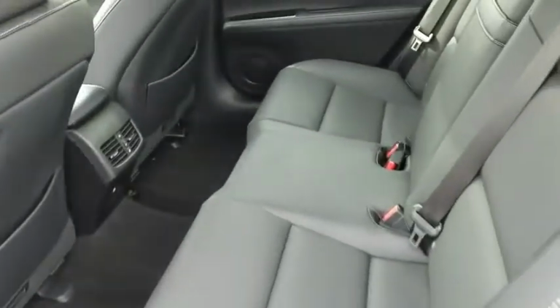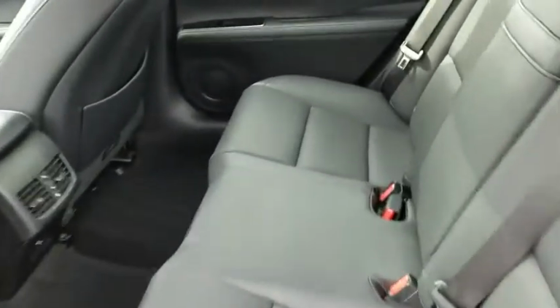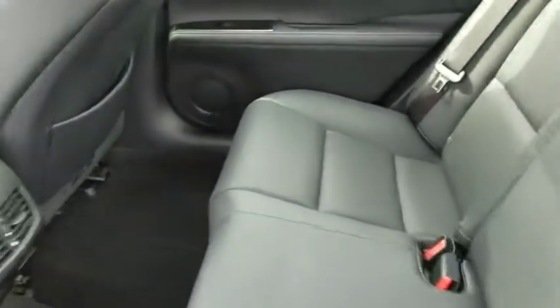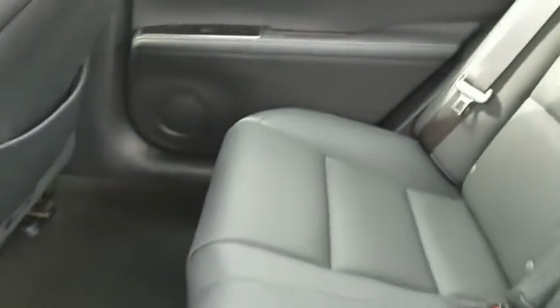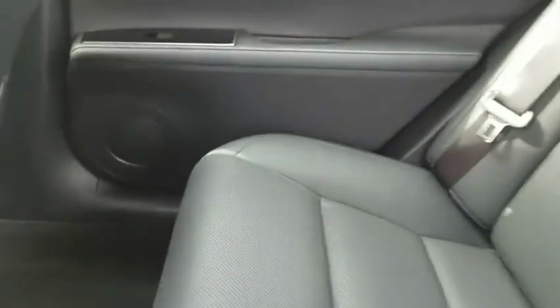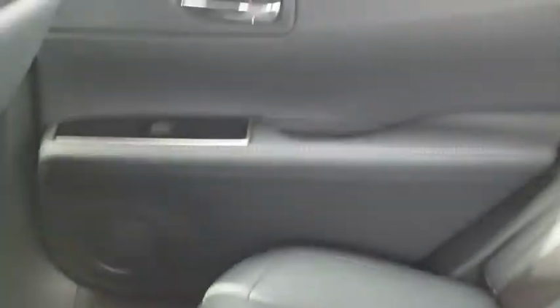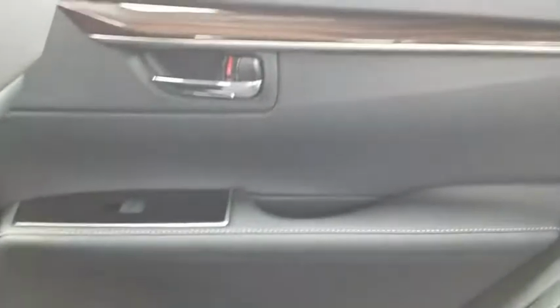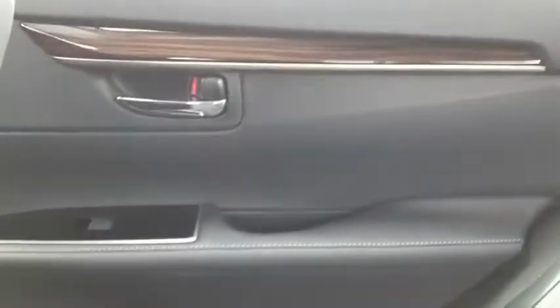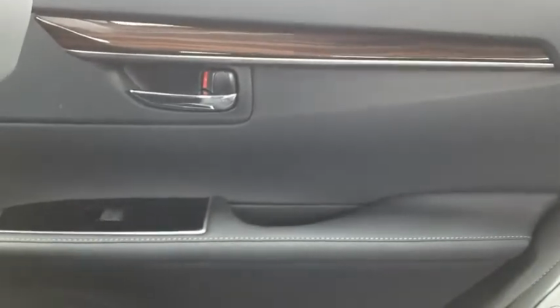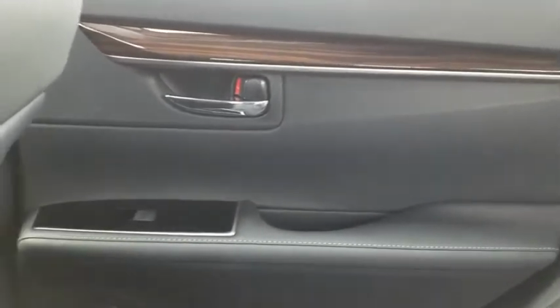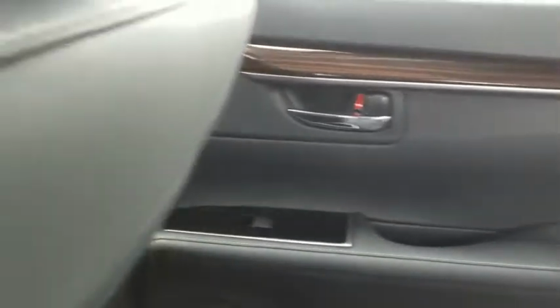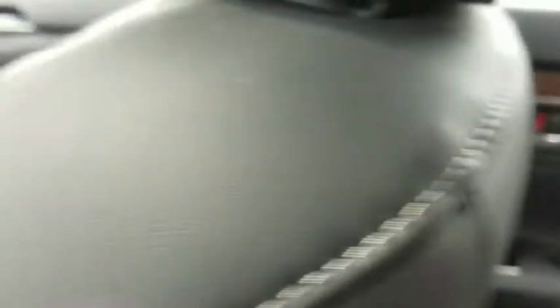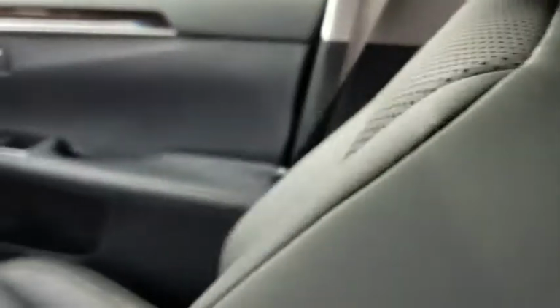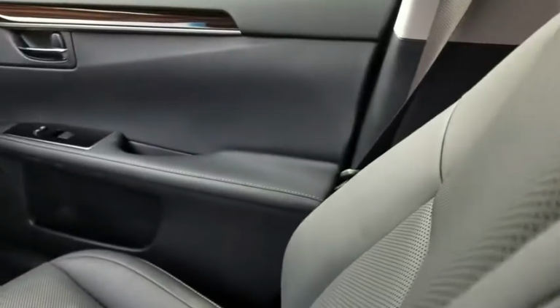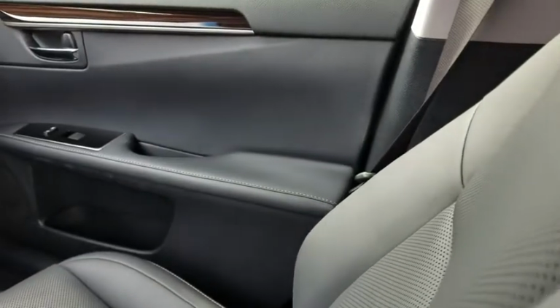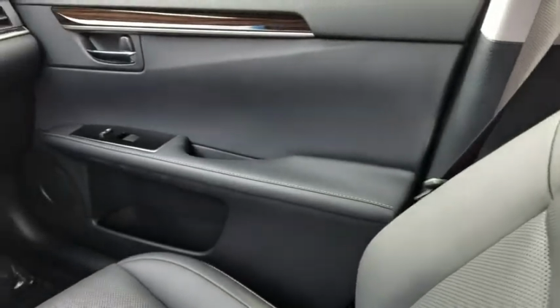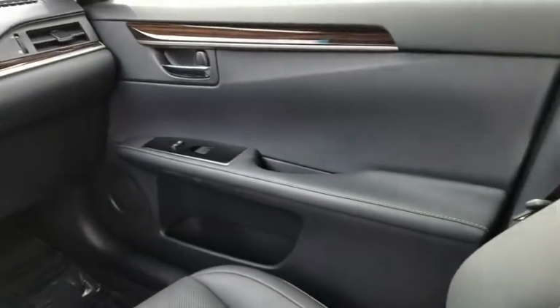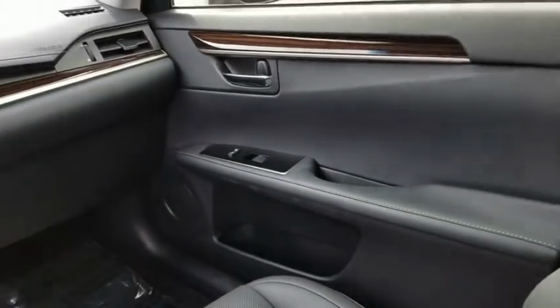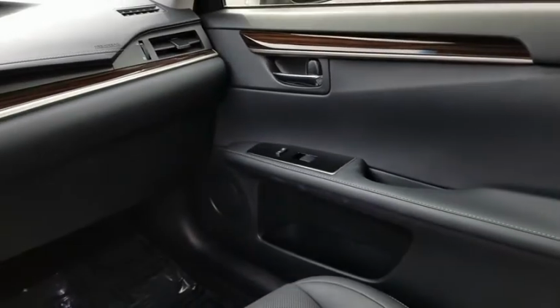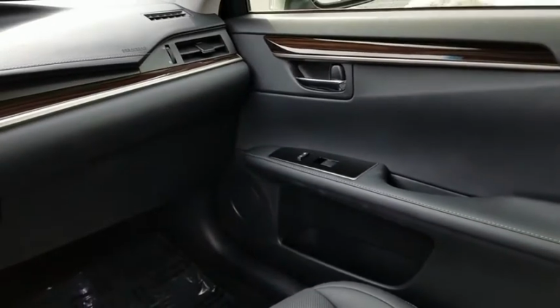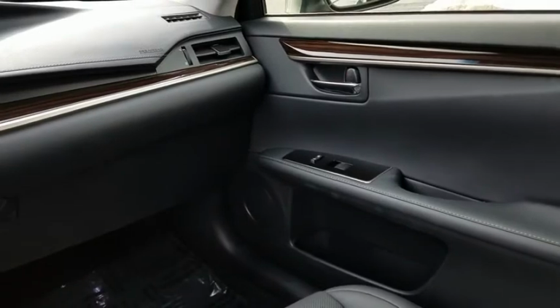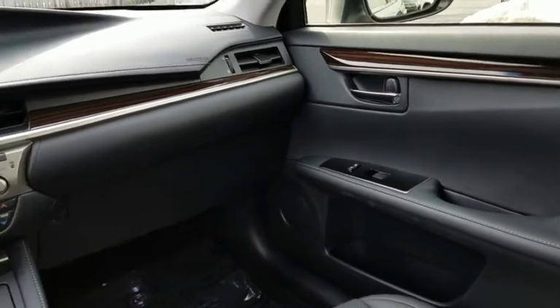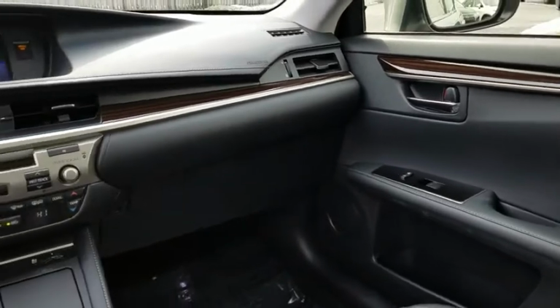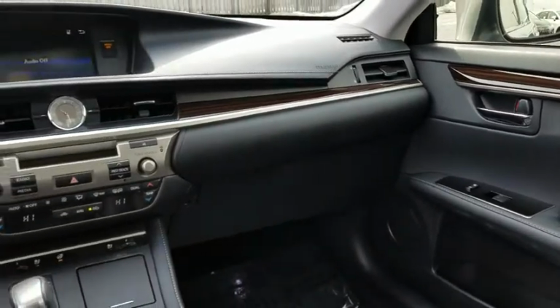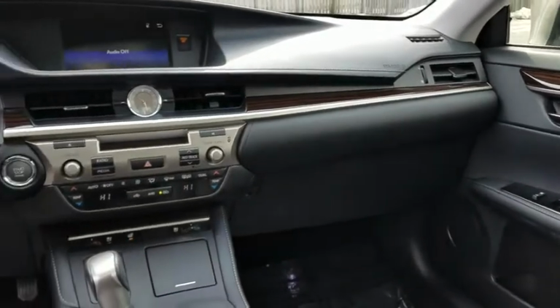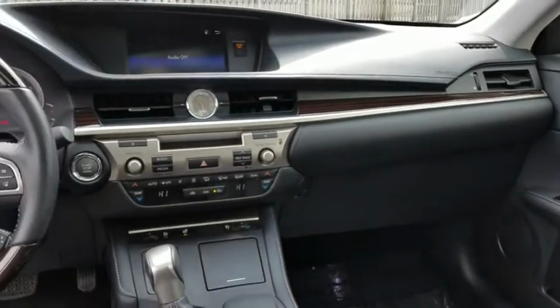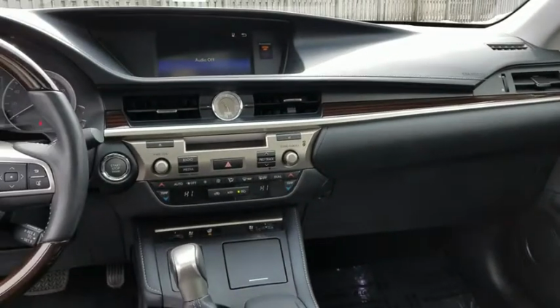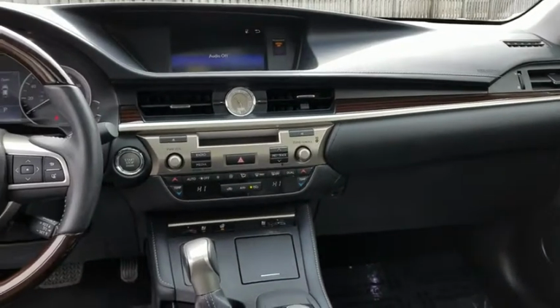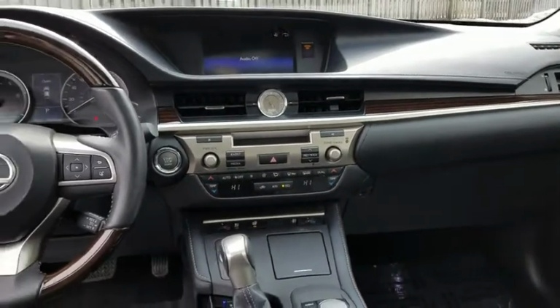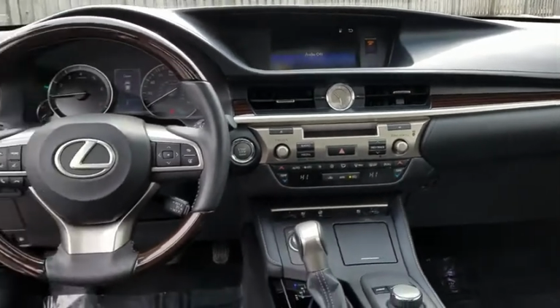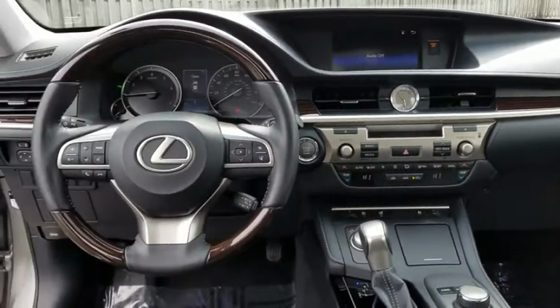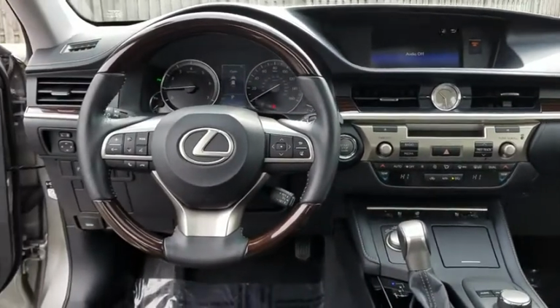Here are some of this vehicle's great options: heated front seats, rear lip spoiler. This vehicle is CARFAX certified one owner and qualifies for CARFAX buyback guarantee. Come see the car for yourself.